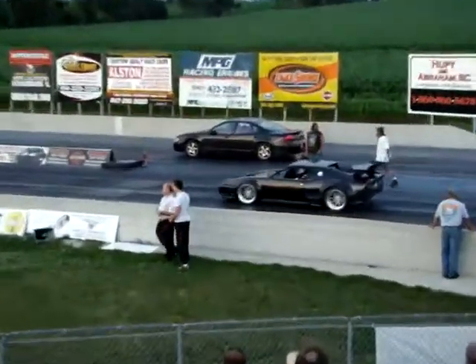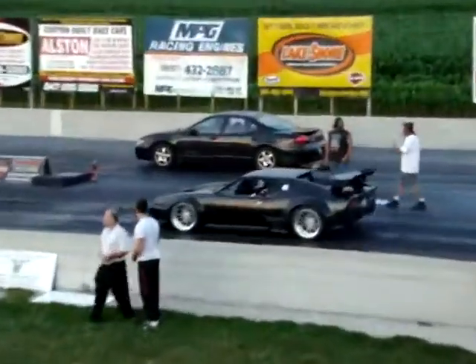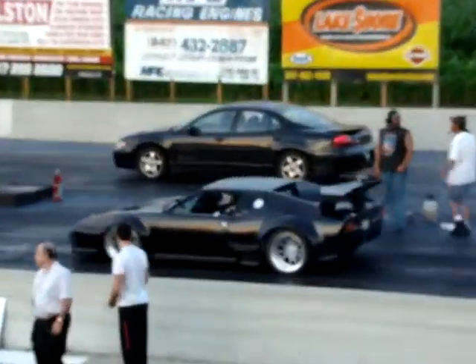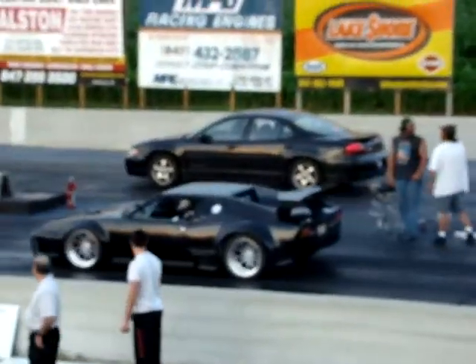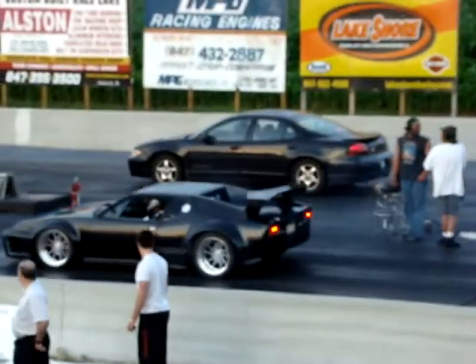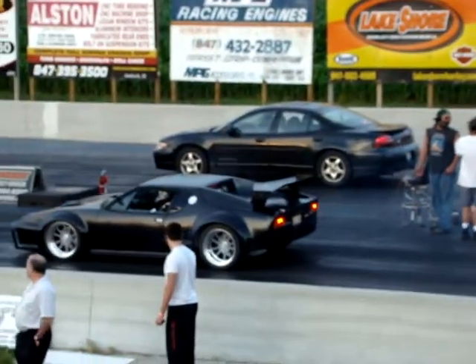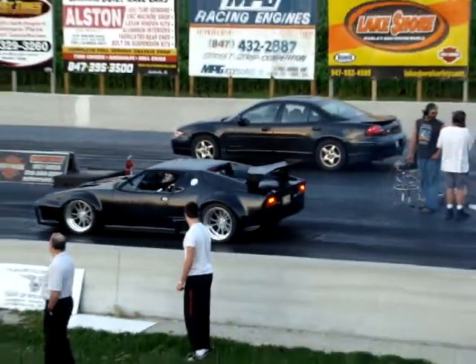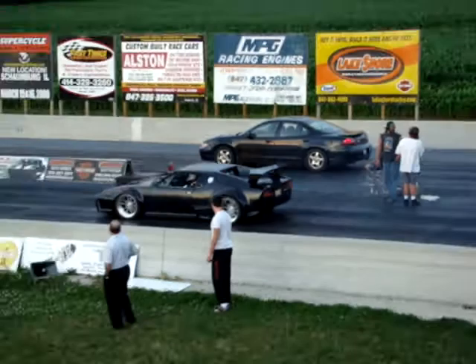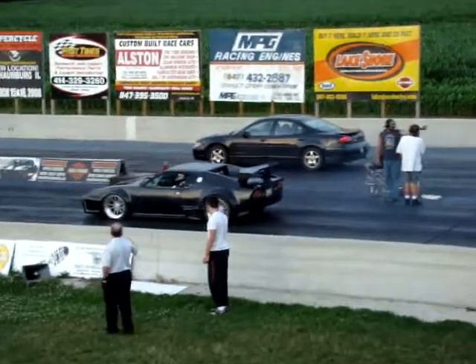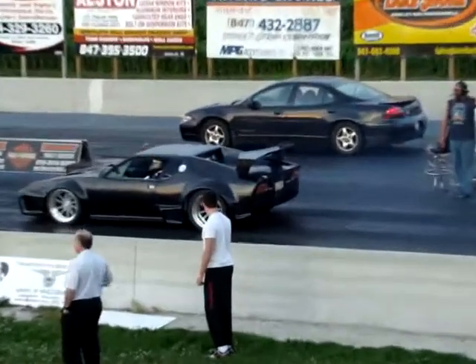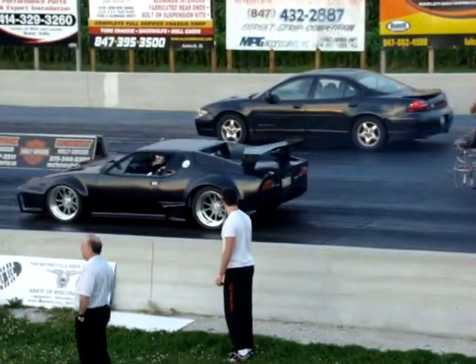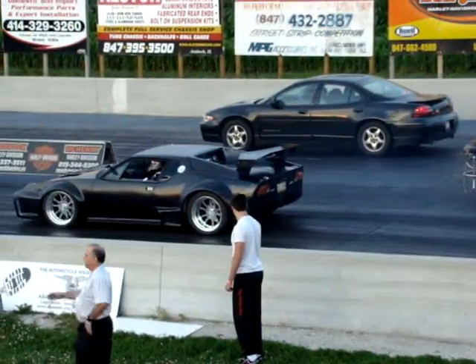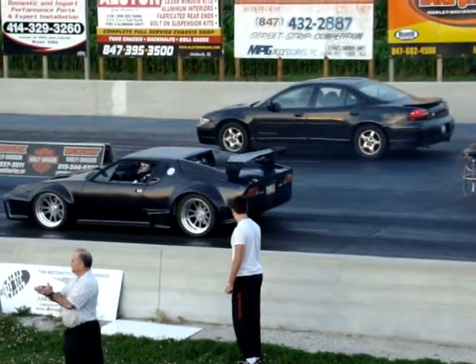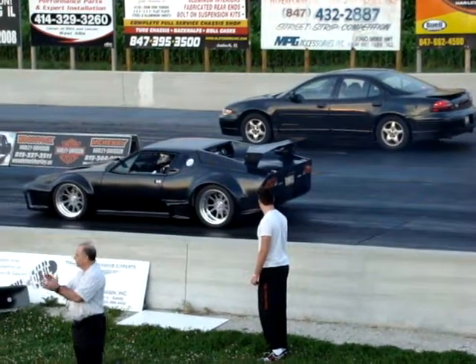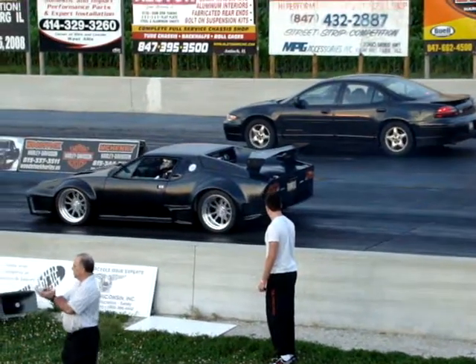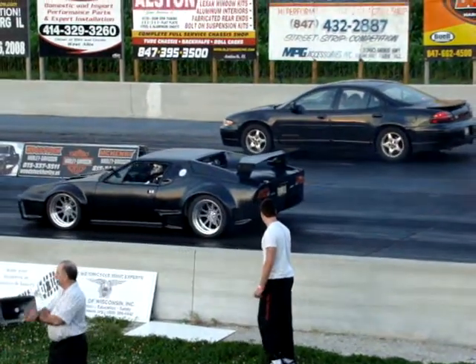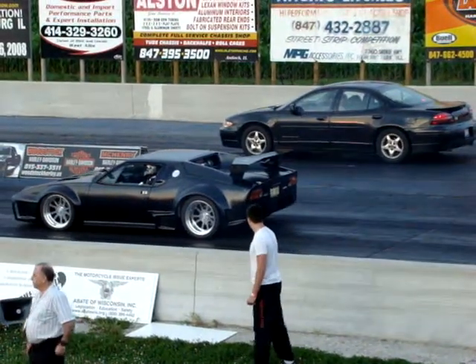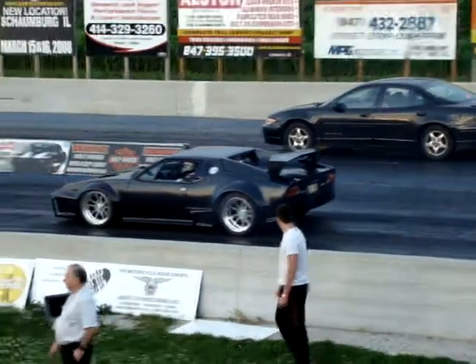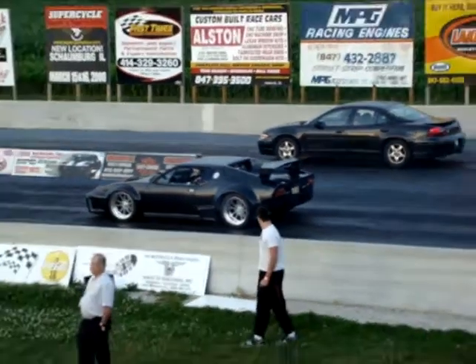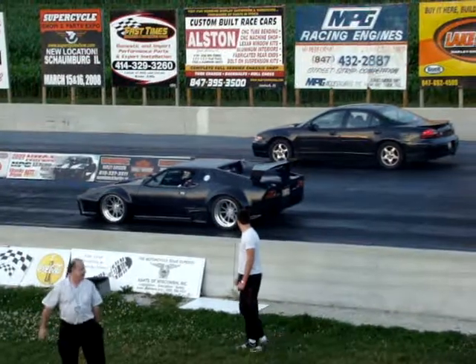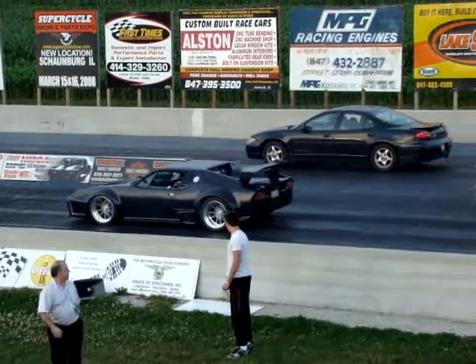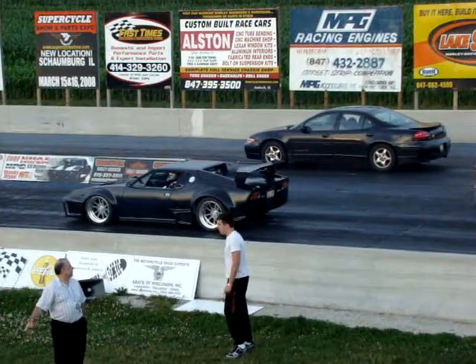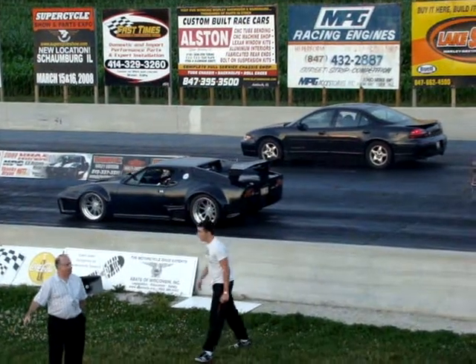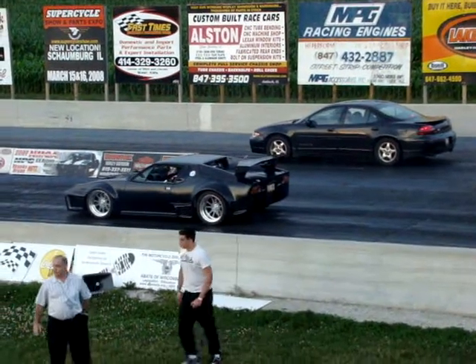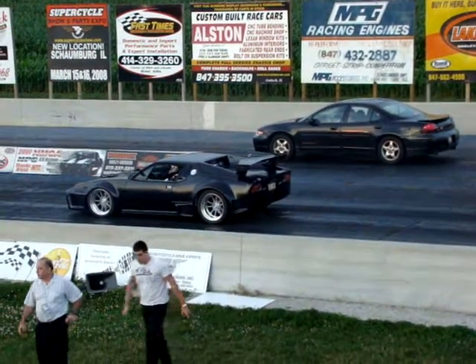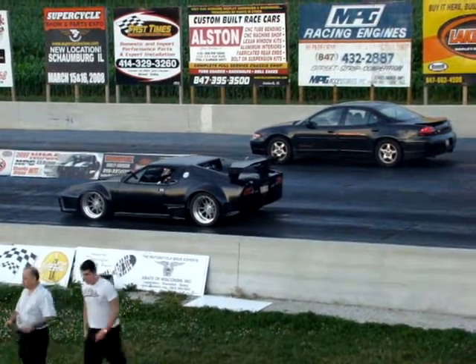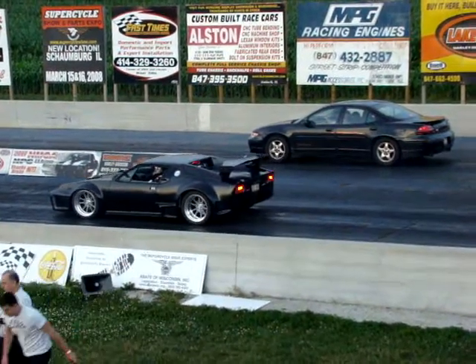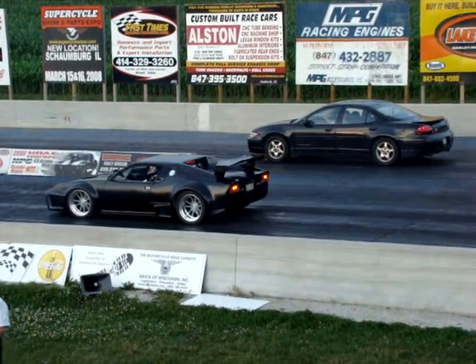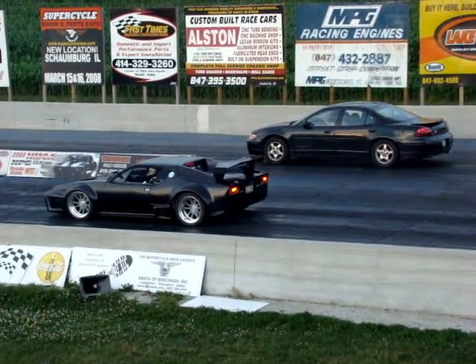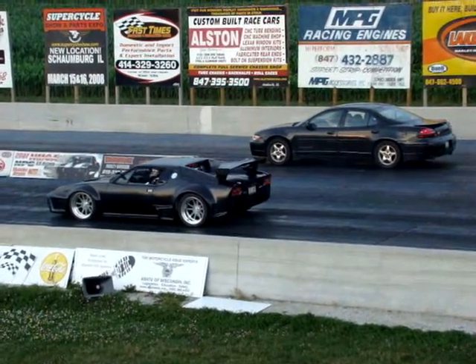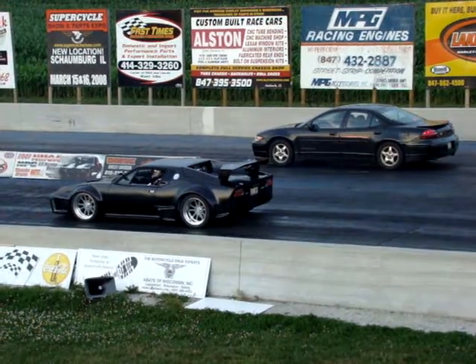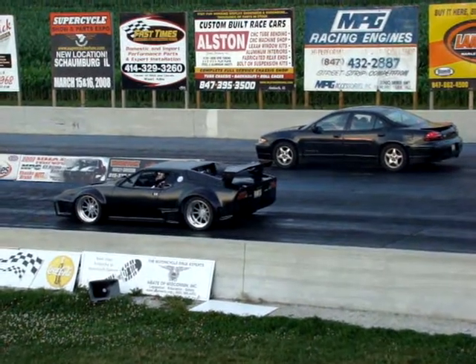It doesn't quite look like a Pantera. It's not sure because the kids are a real thing, but it only looks like a Pantera. I'm going to say it's going to be a kicker because I see a small ride with everything on the back.